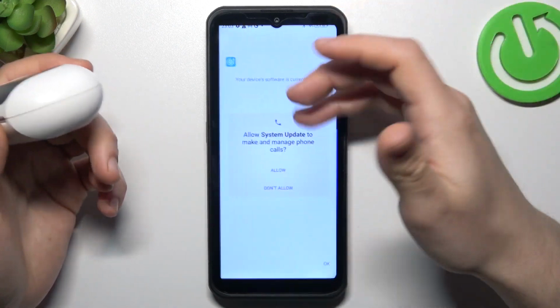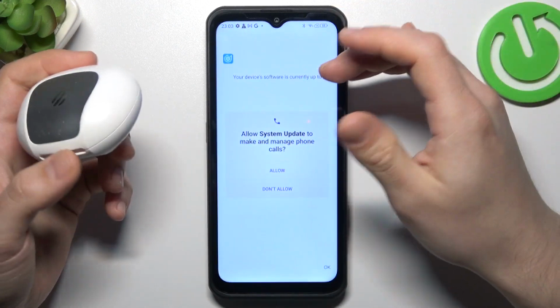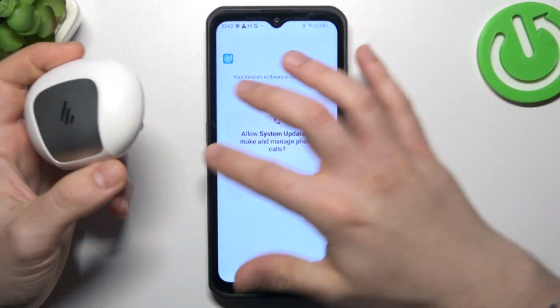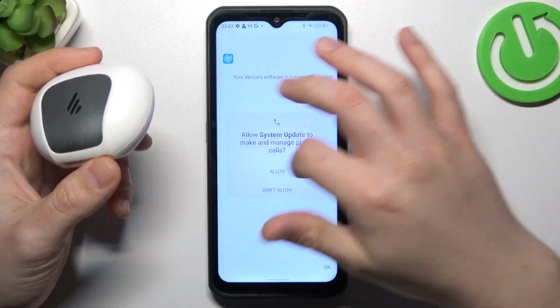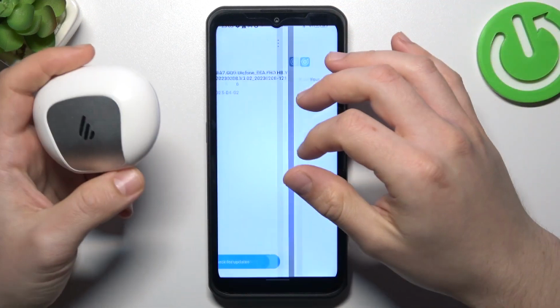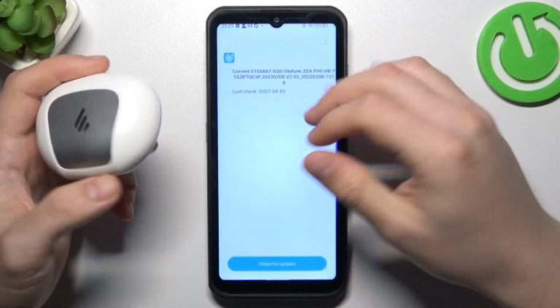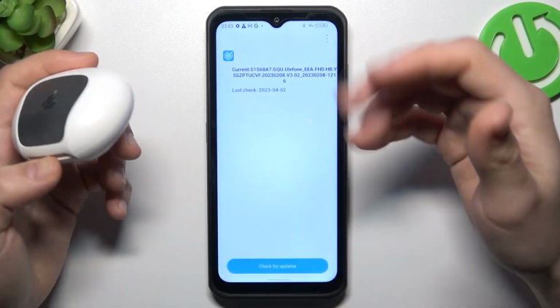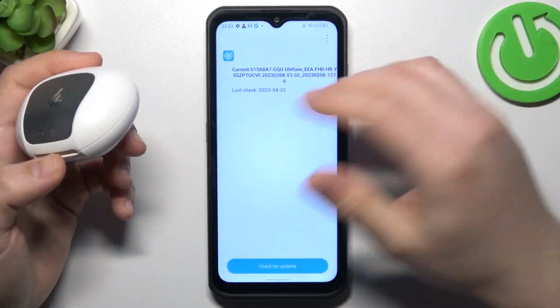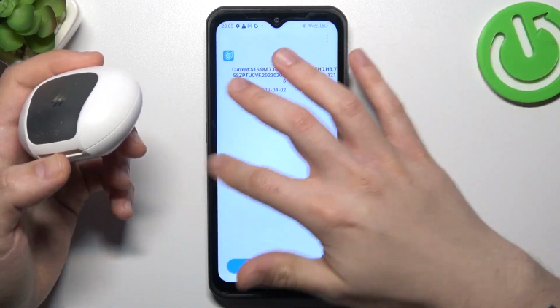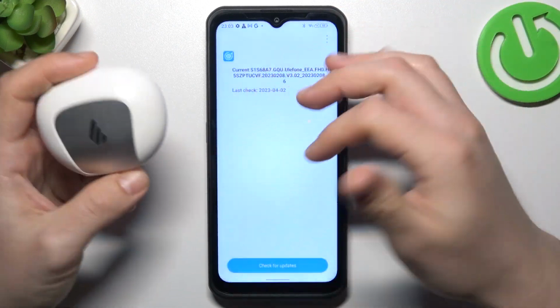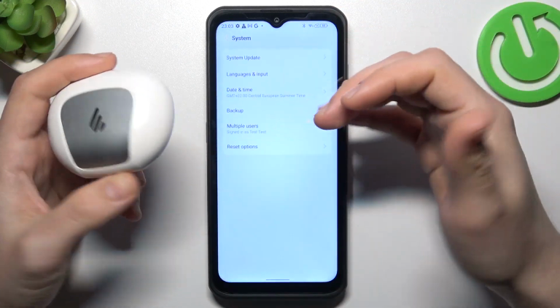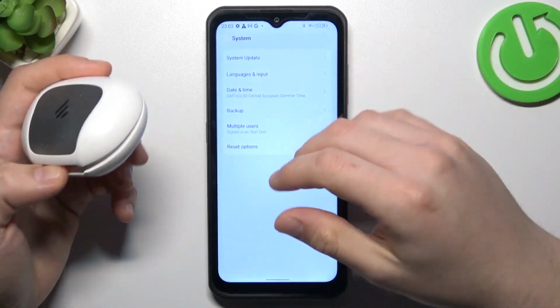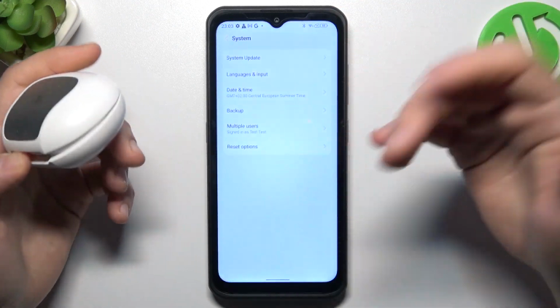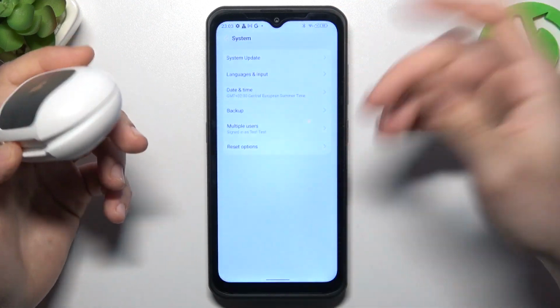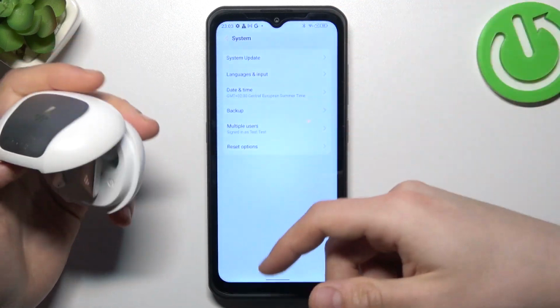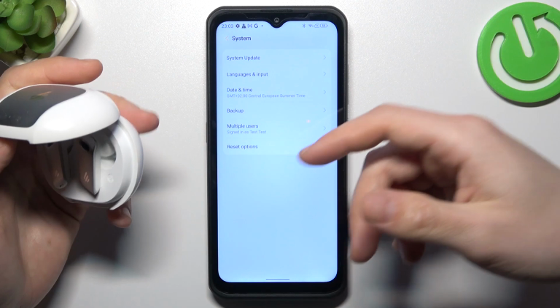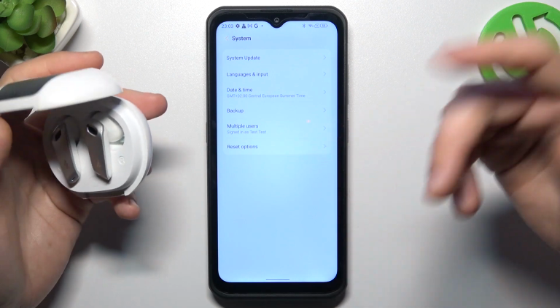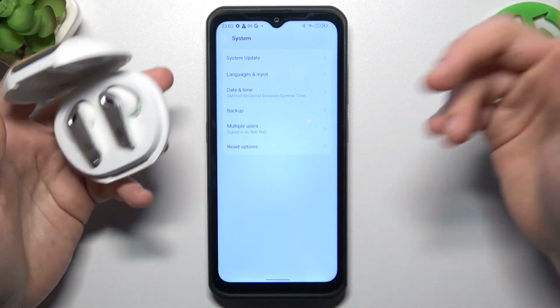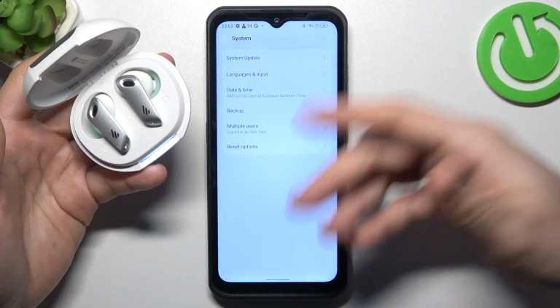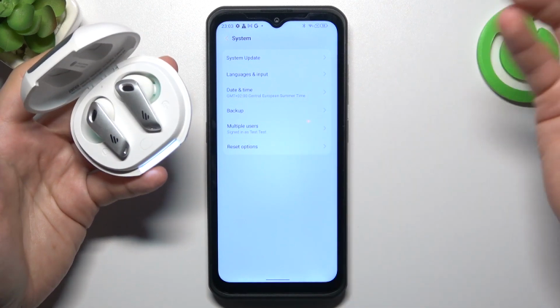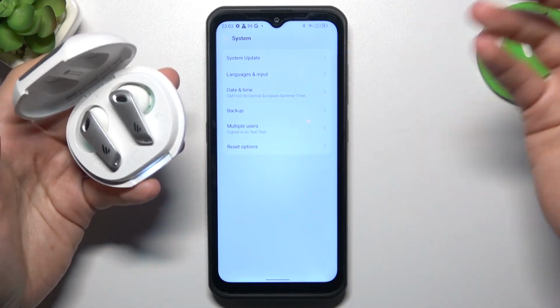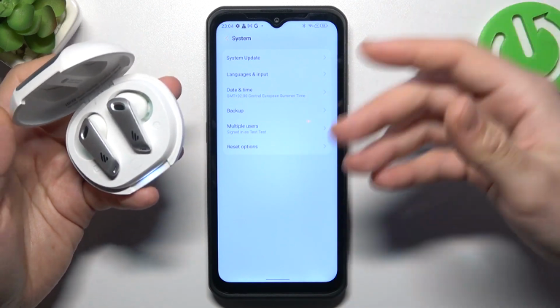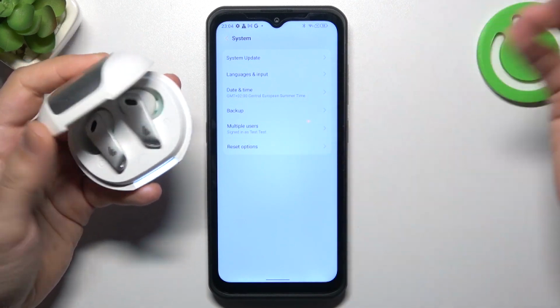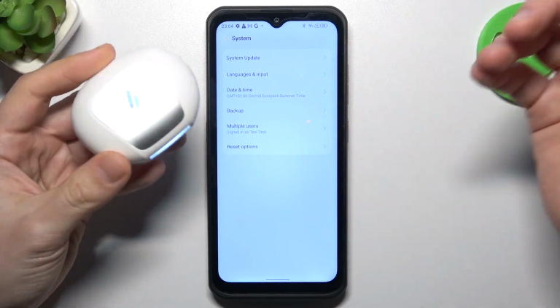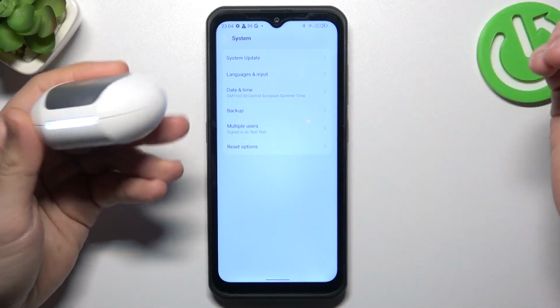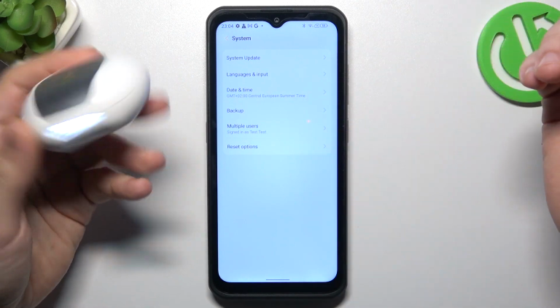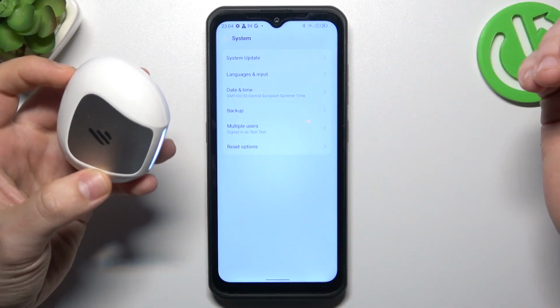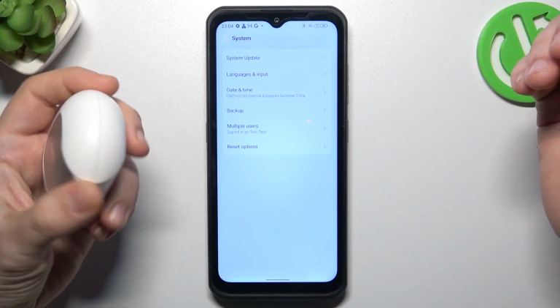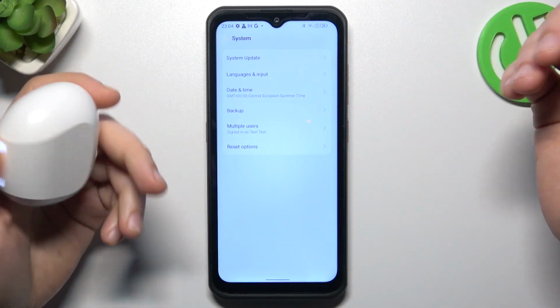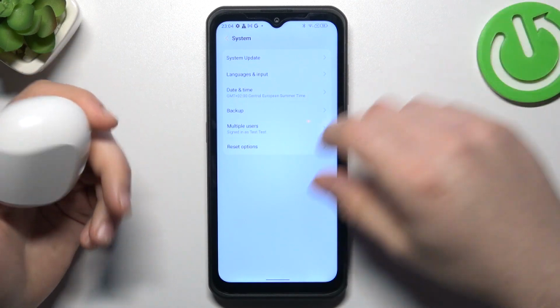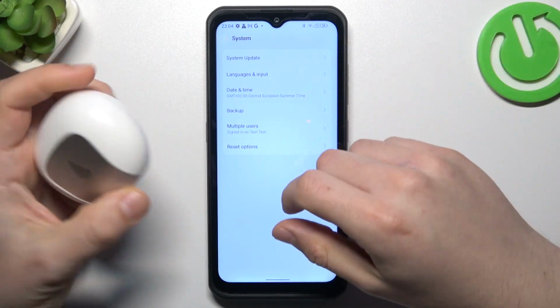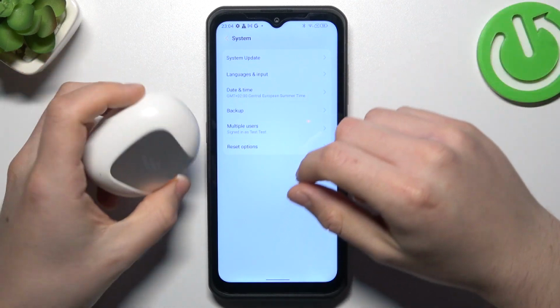The last recommendation from me: check your phone and your Bluetooth accessory on other Bluetooth devices to figure out which one is making the problem — which one is visible and which is not. And that's it.